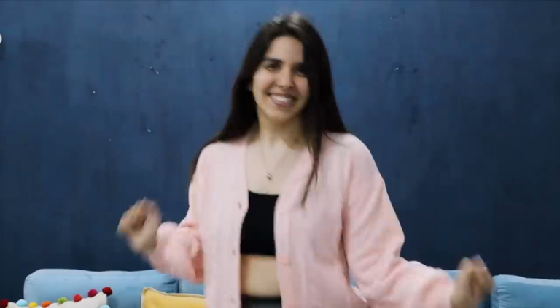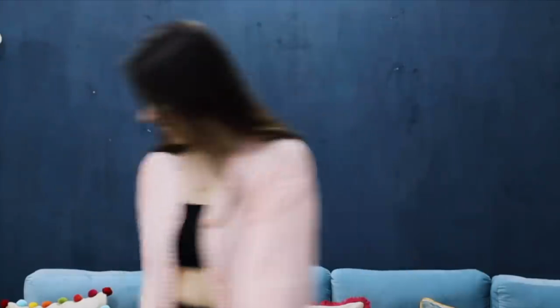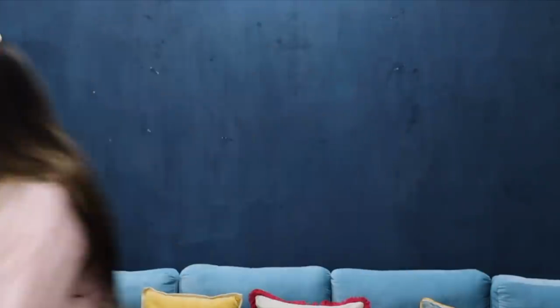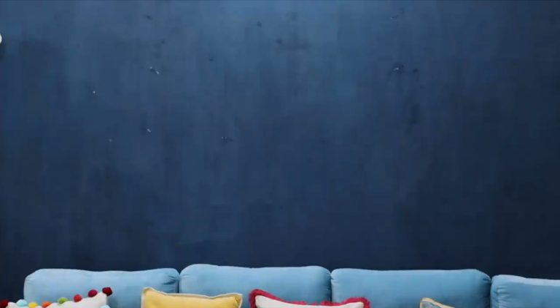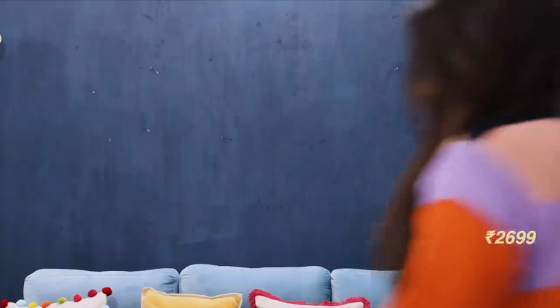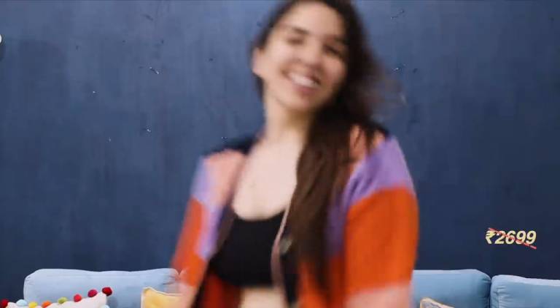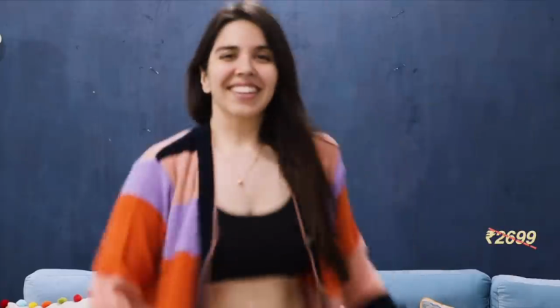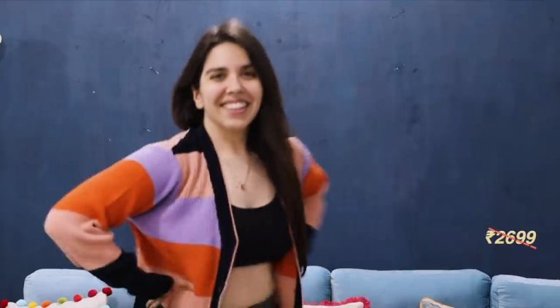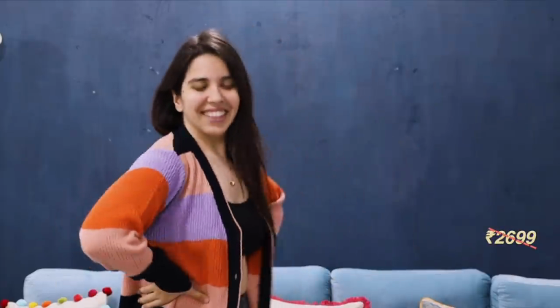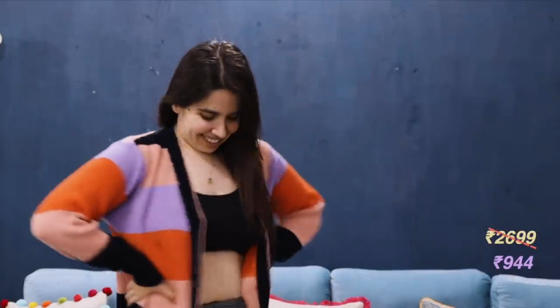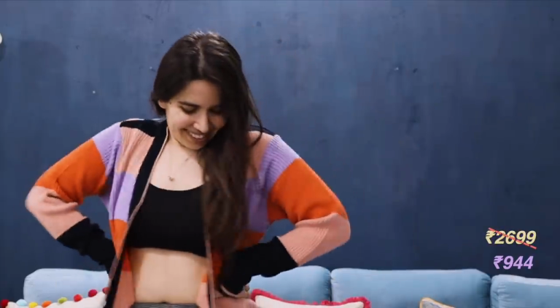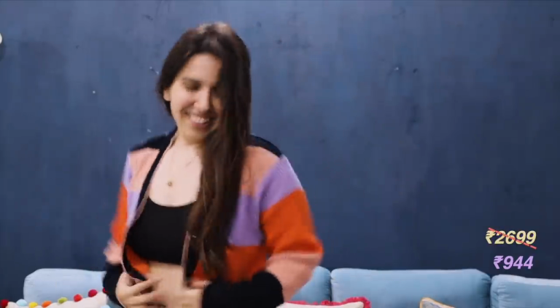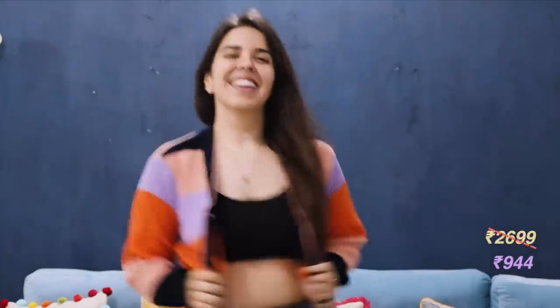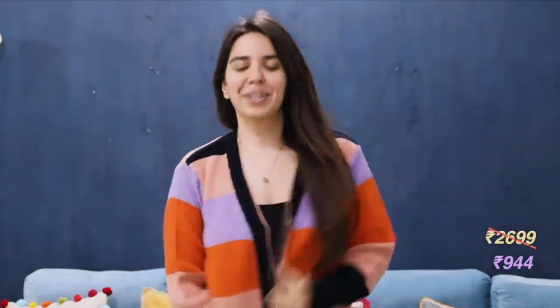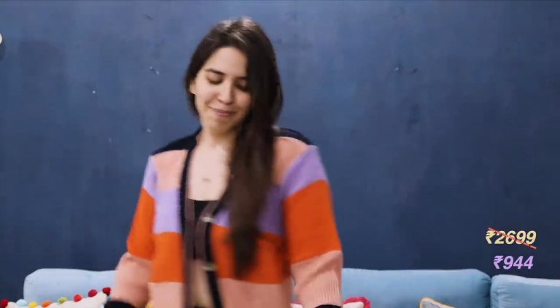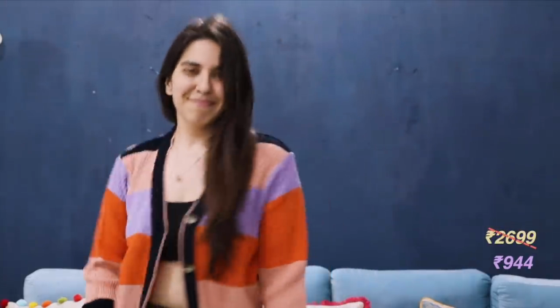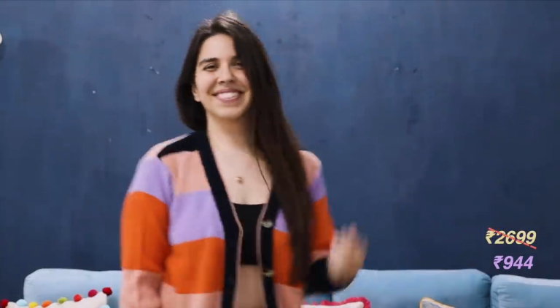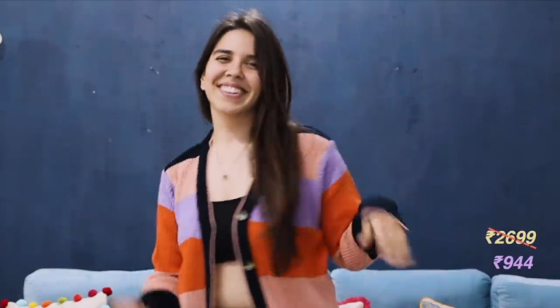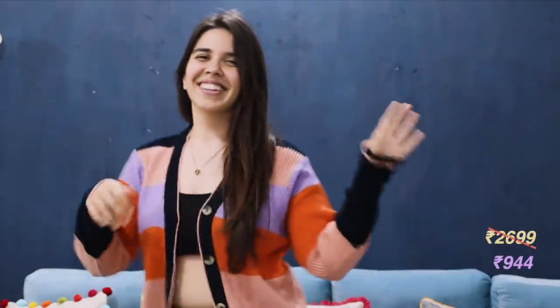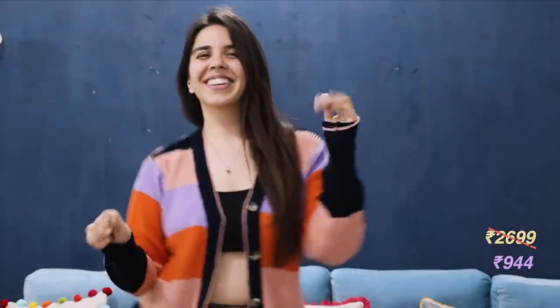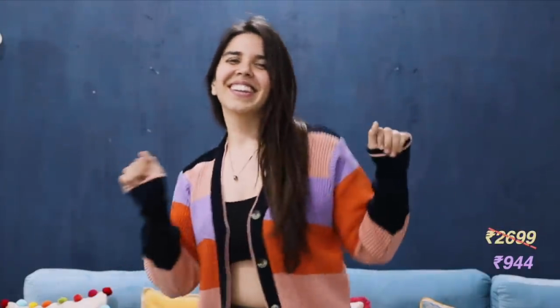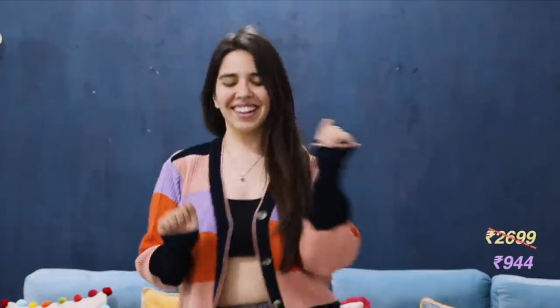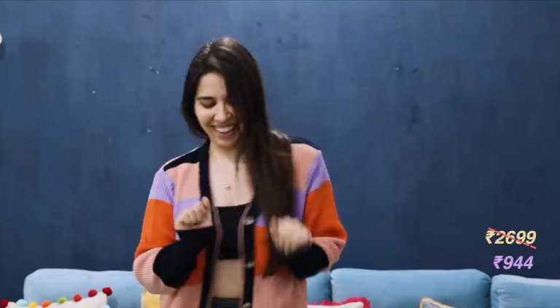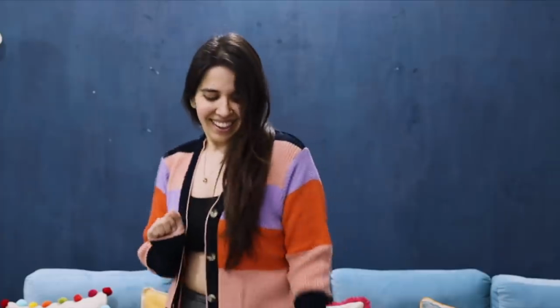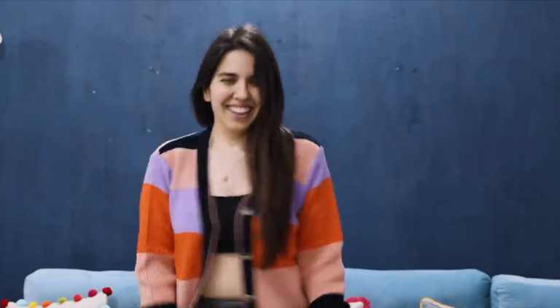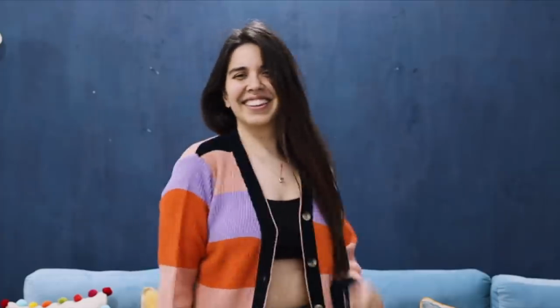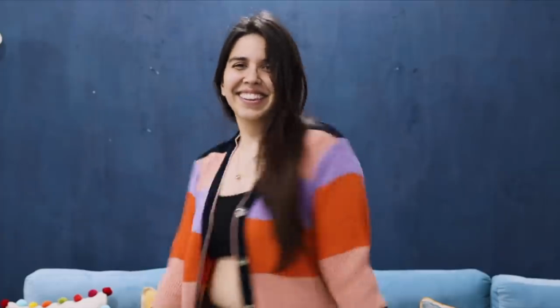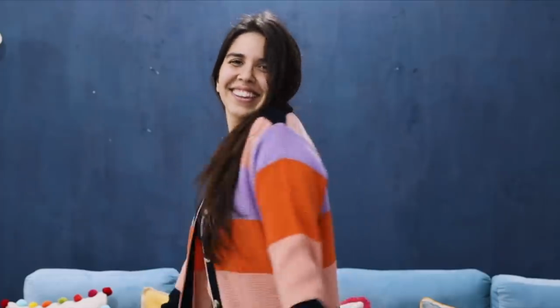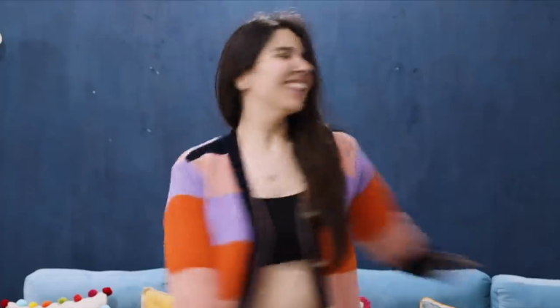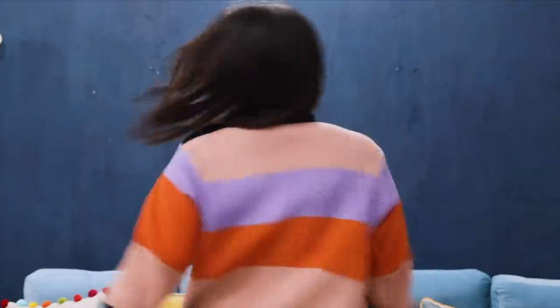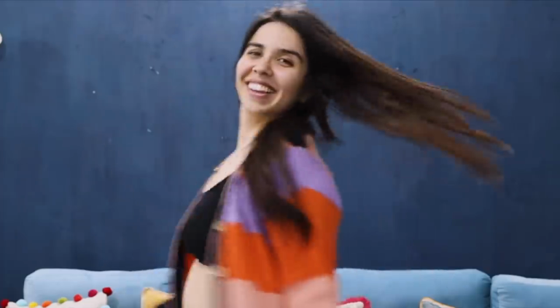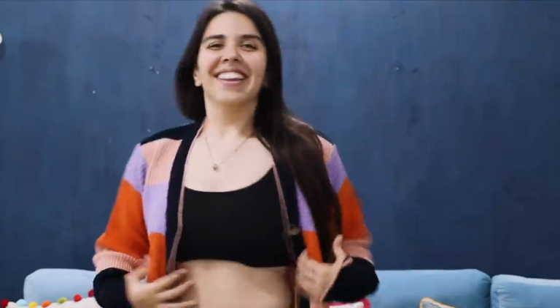Then we have this color block stripe jumper. You can match it with all of these colorful tops and black of course, like I have. These kind of long jumpers are very easy to style and very handy in proper winters.